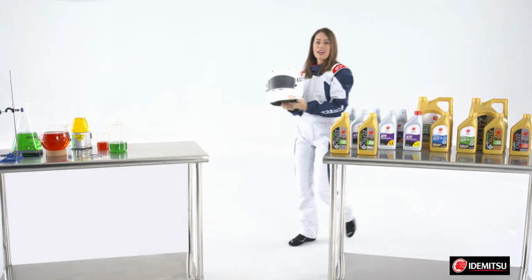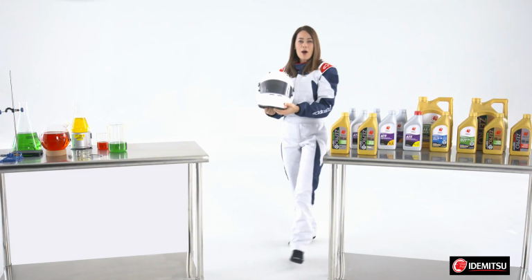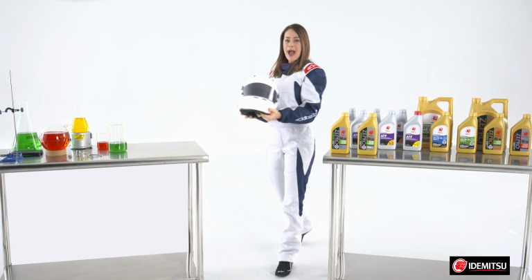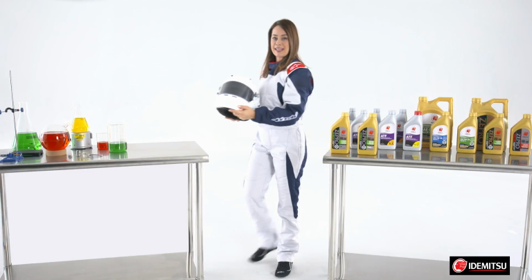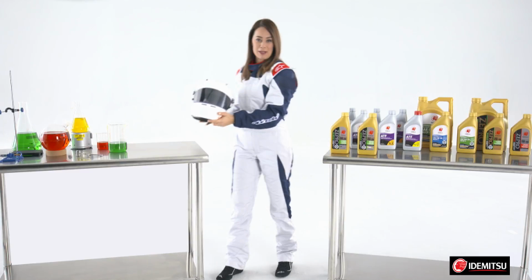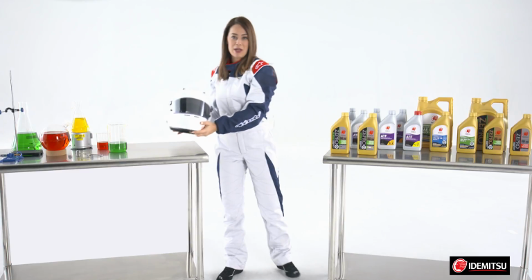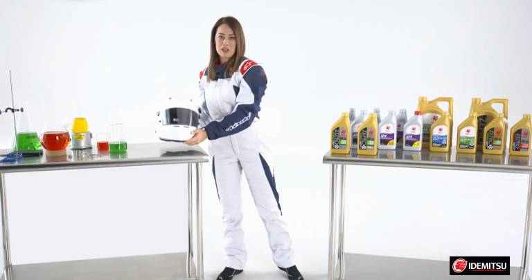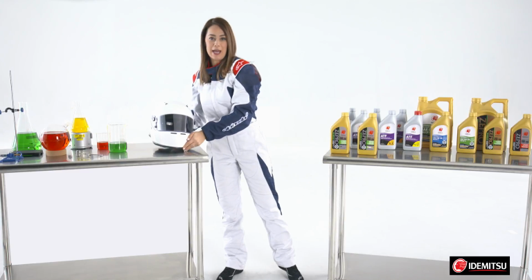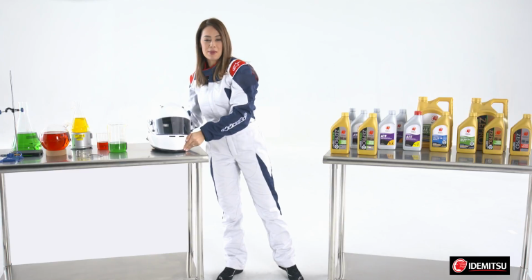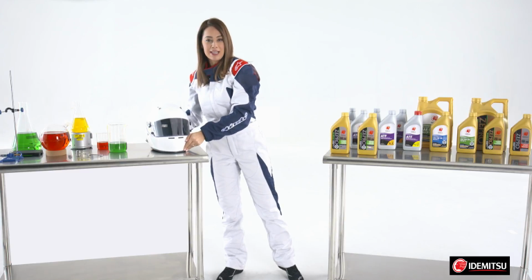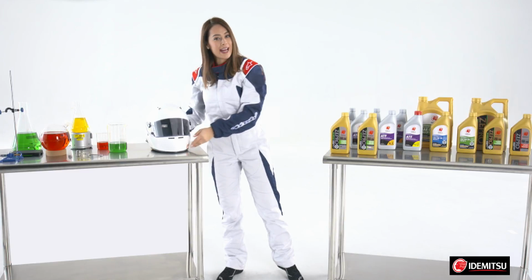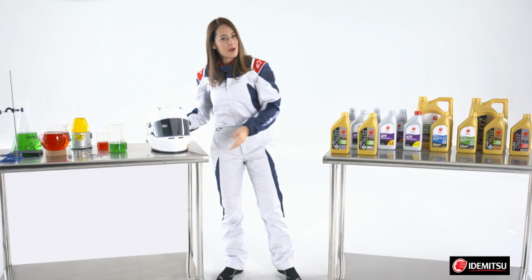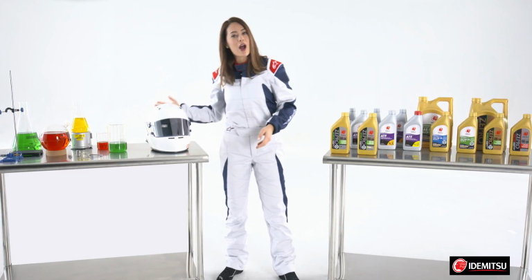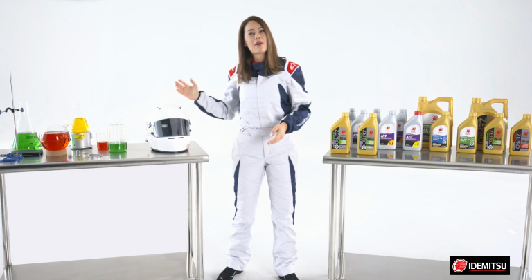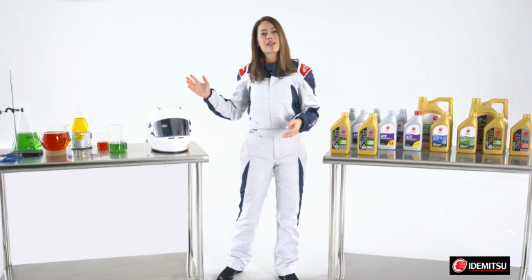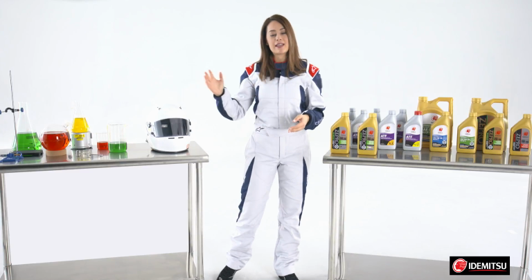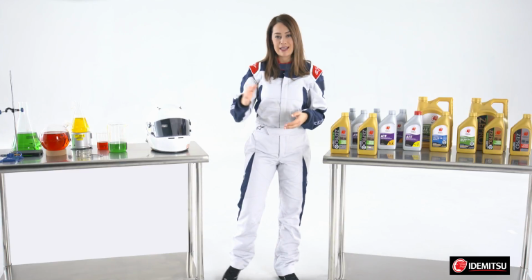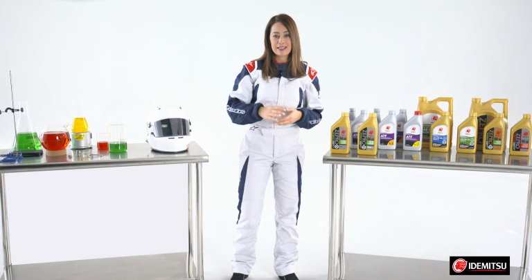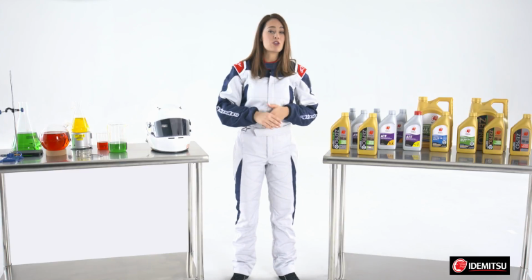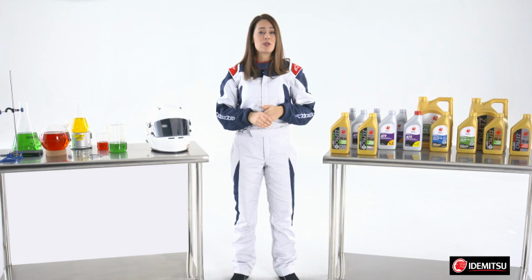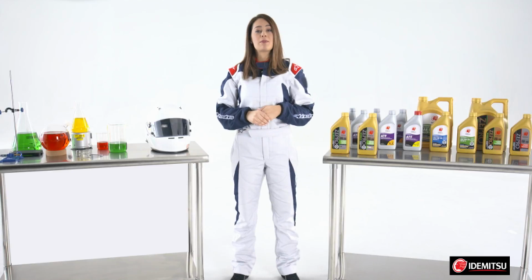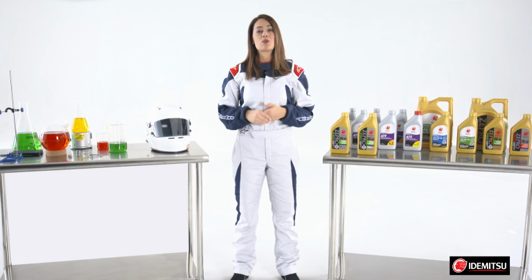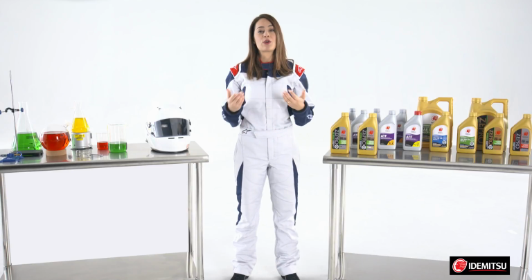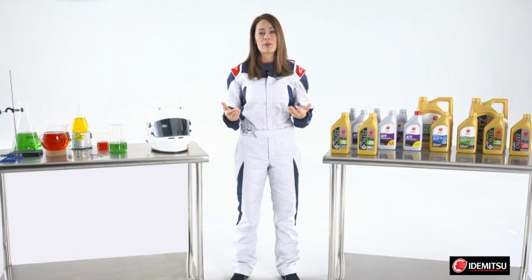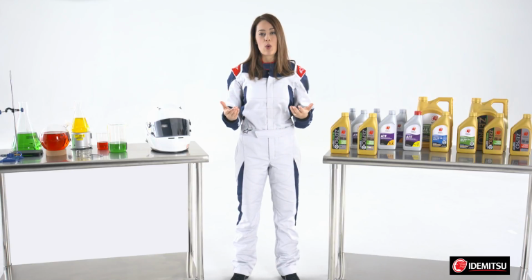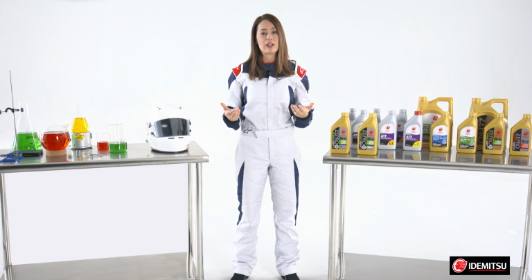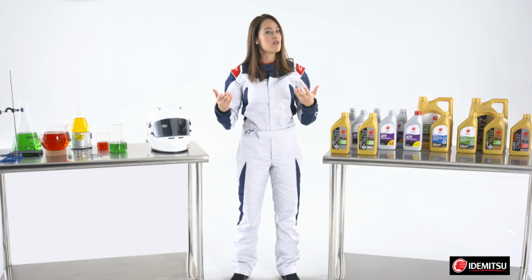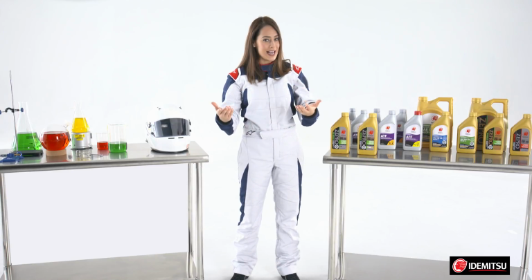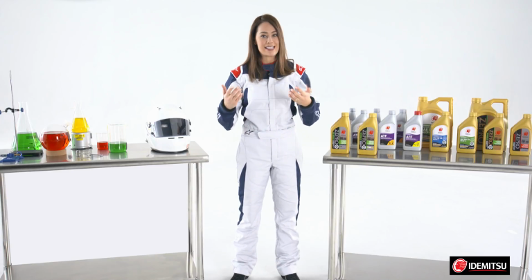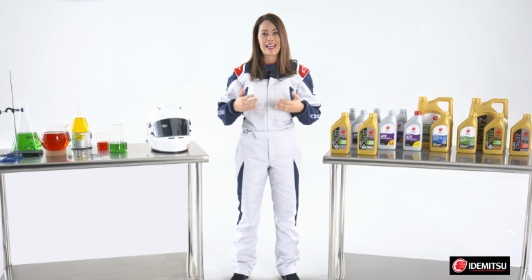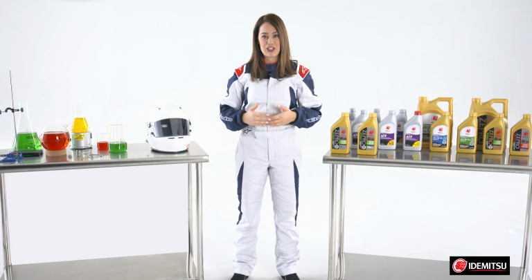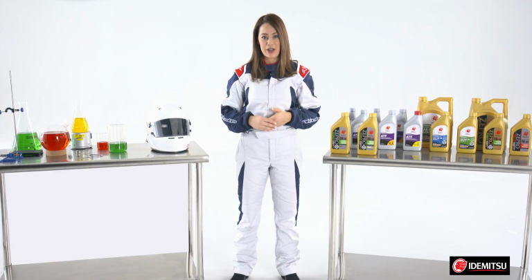Welcome back to the Idemitsu Innovation Lab. Today we're talking about viscosity again, to introduce the Idemitsu Zero W20 Low Viscosity Synthetic Engine Oil.